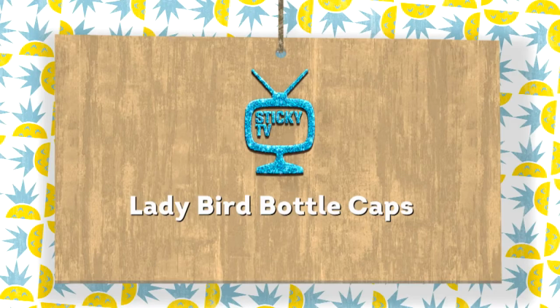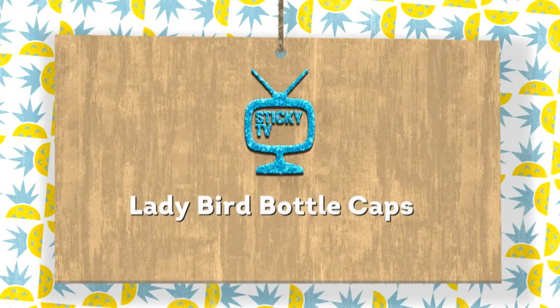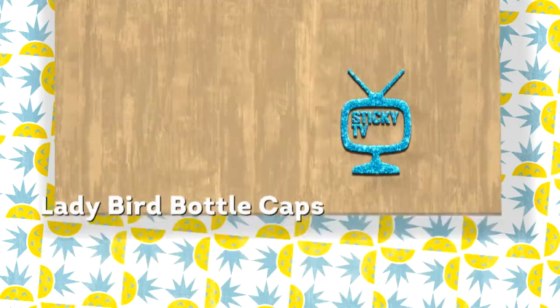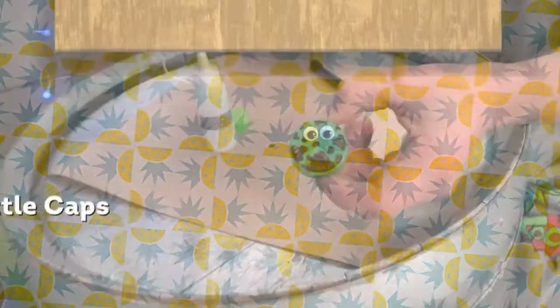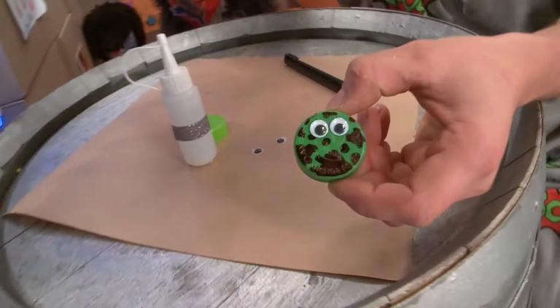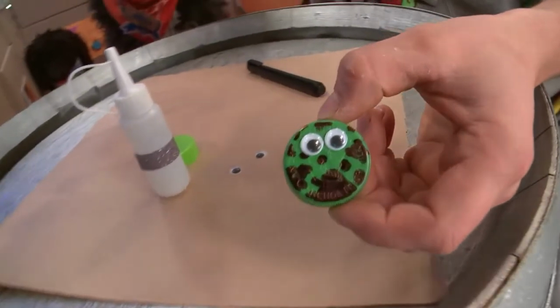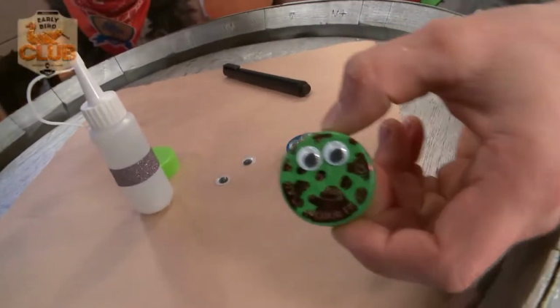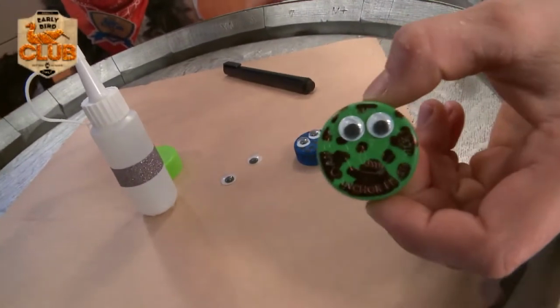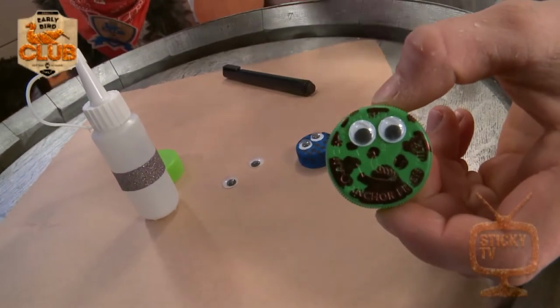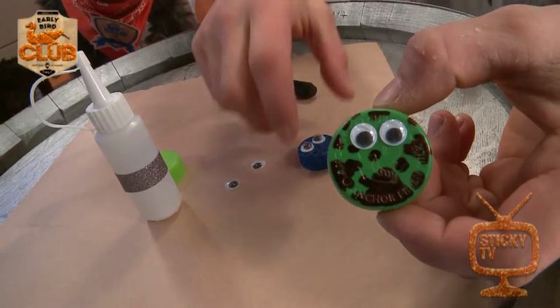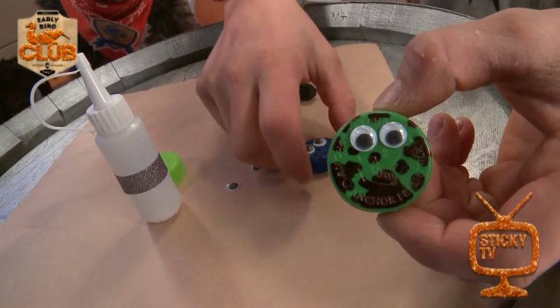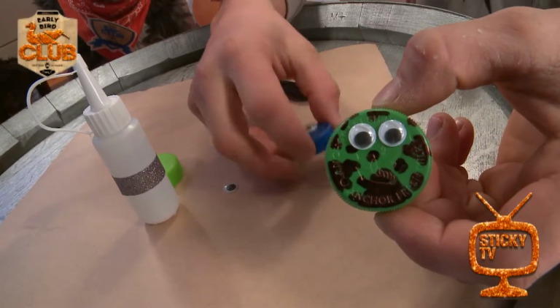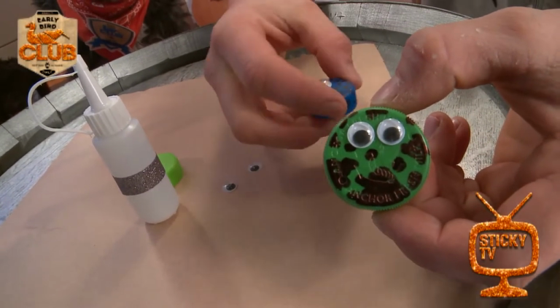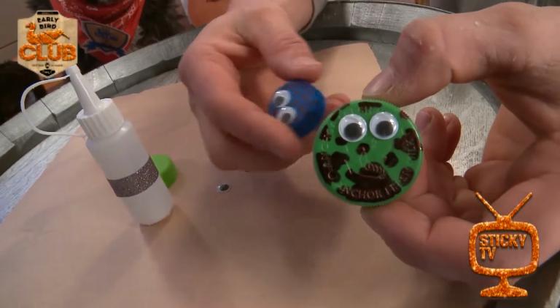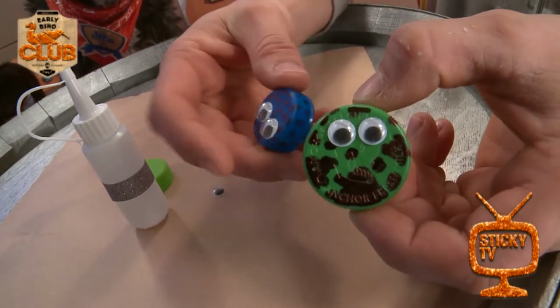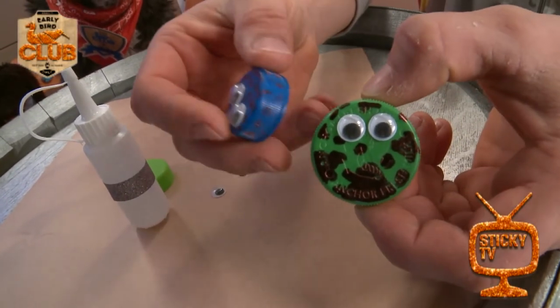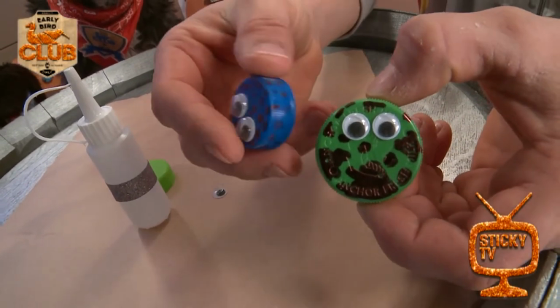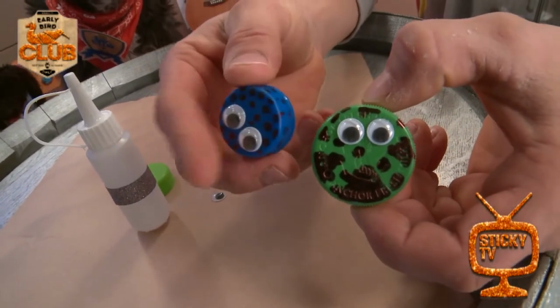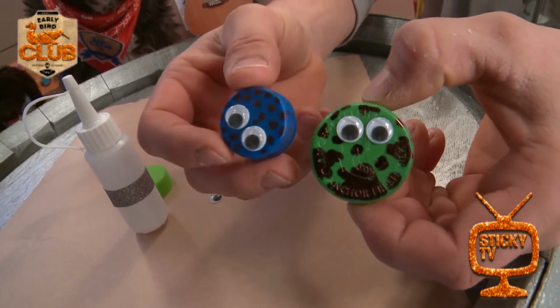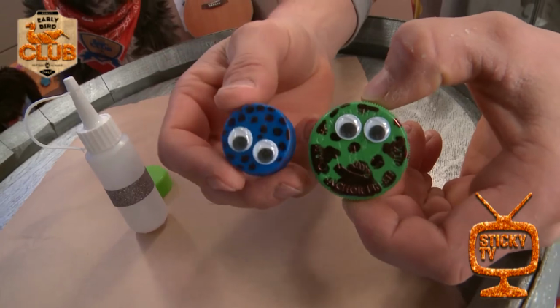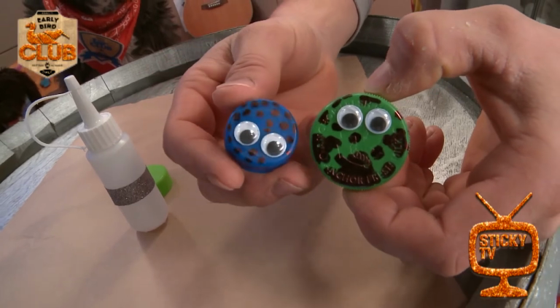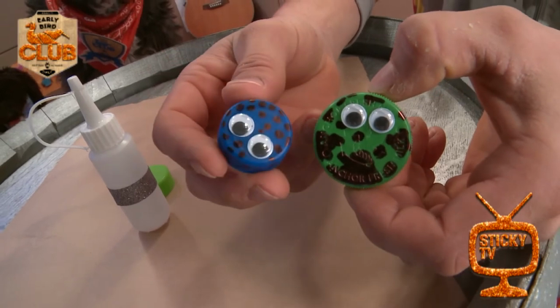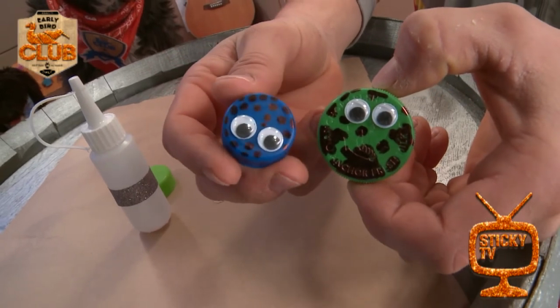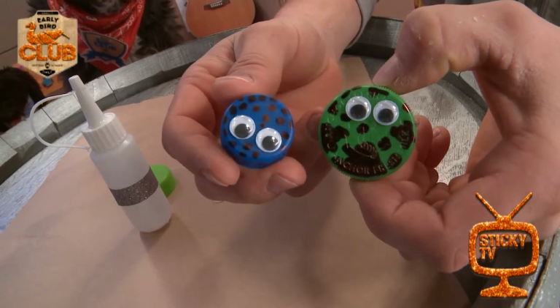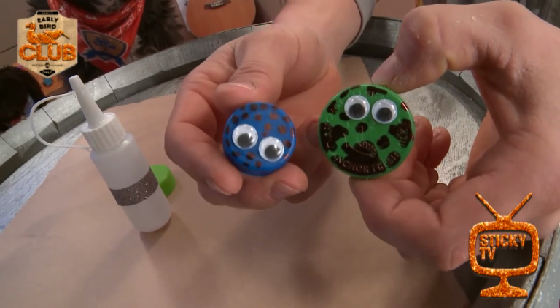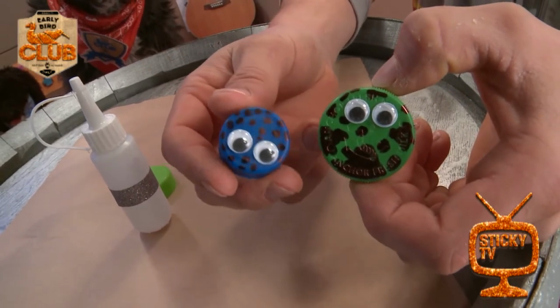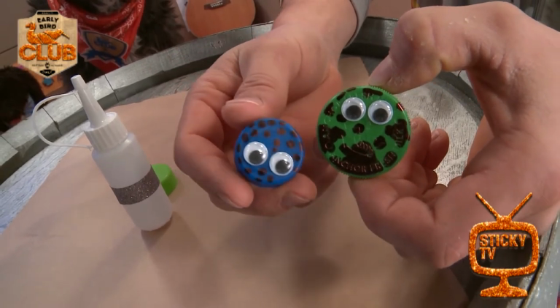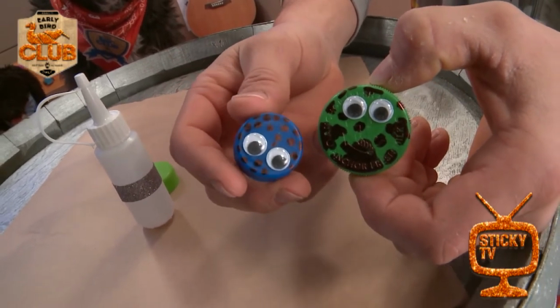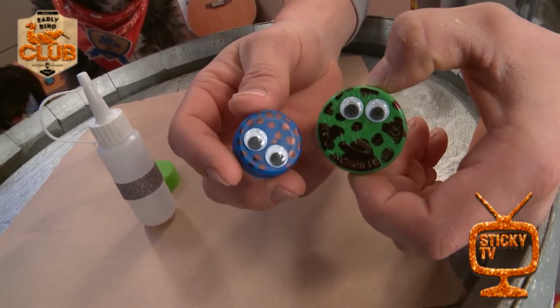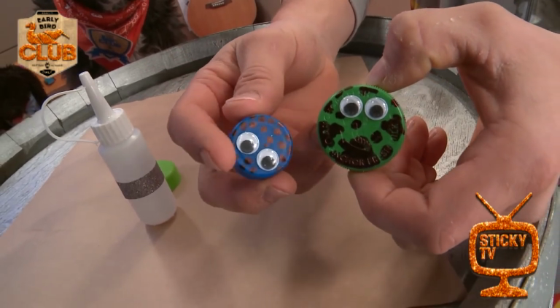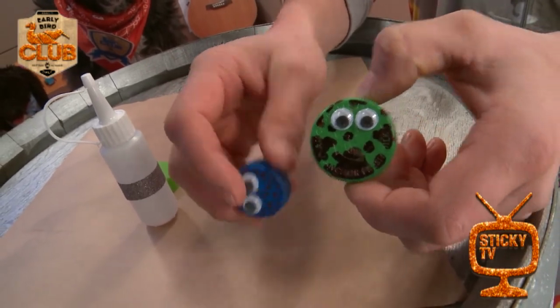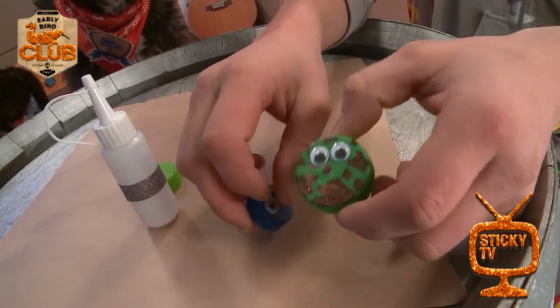Look, it's a sweet little ladybird. Look at that. It's one of my favorite insects. I love ladybirds. They're so cool.